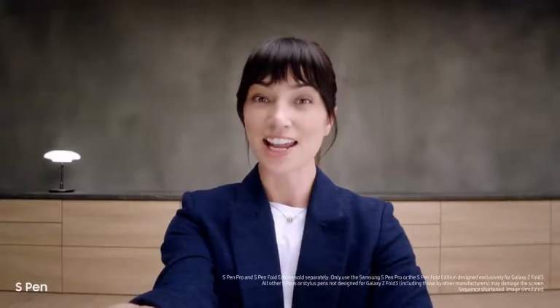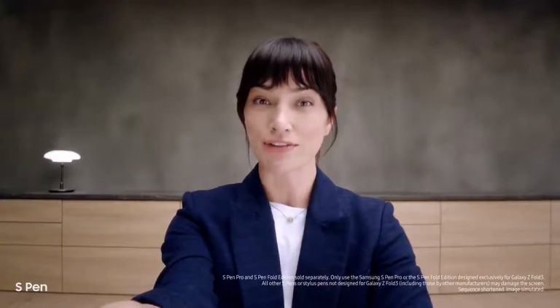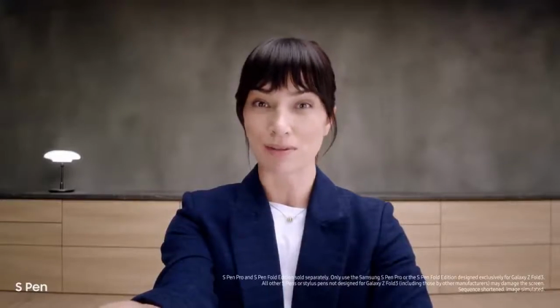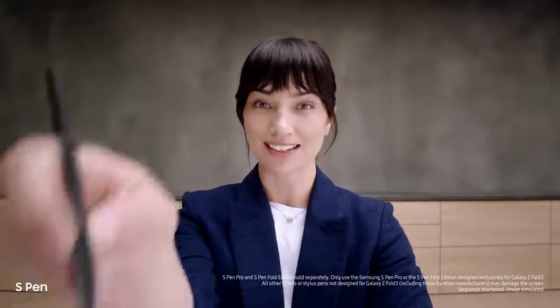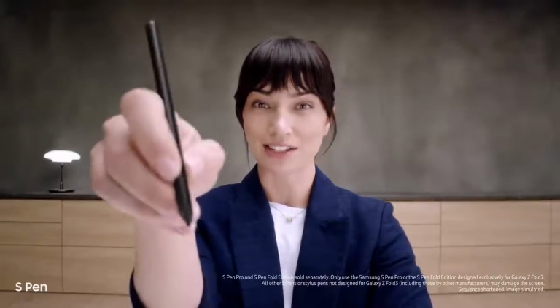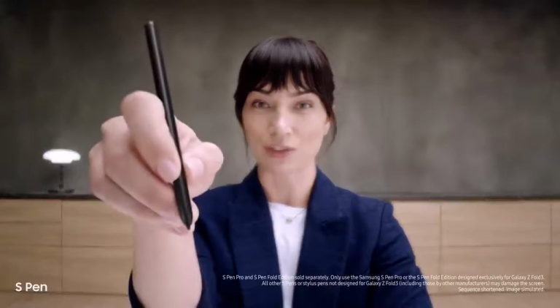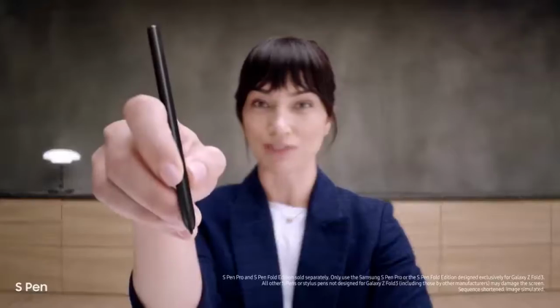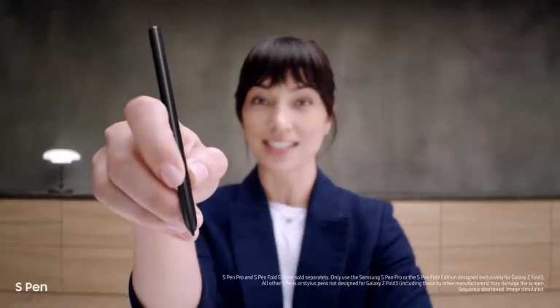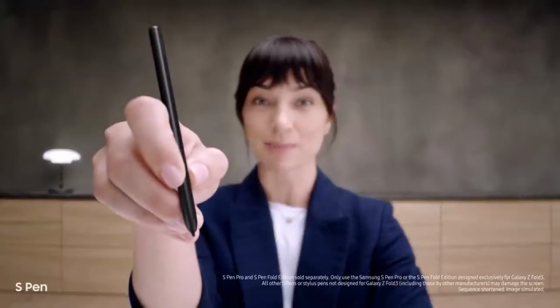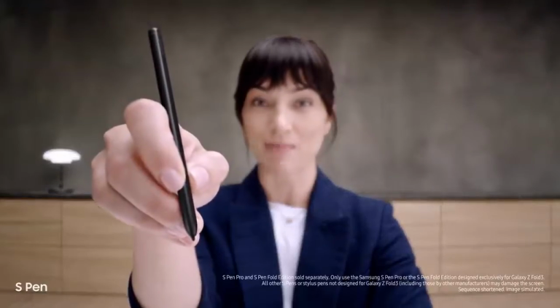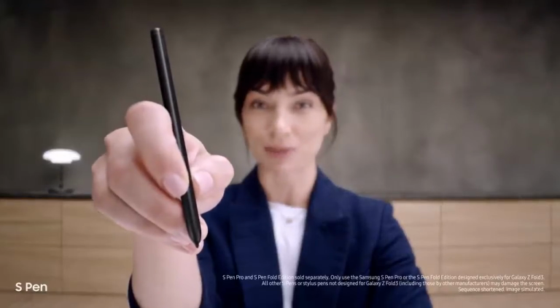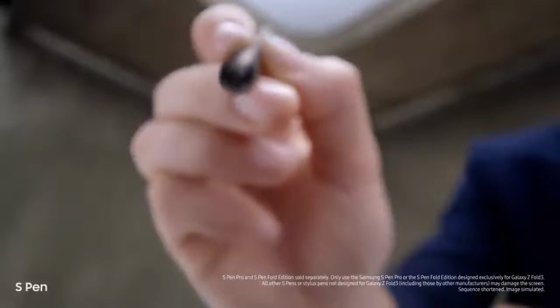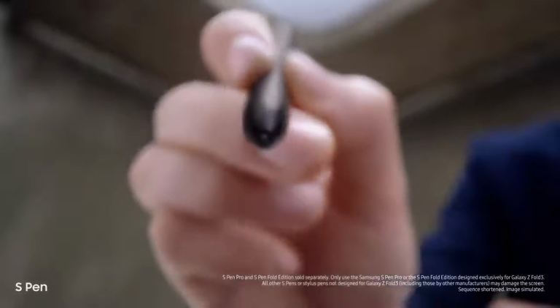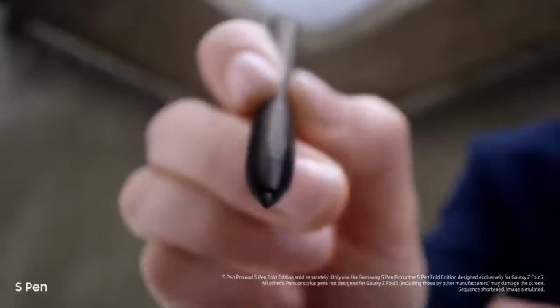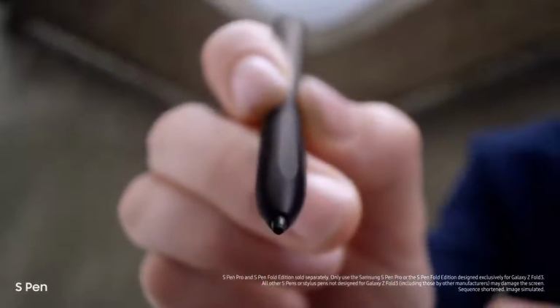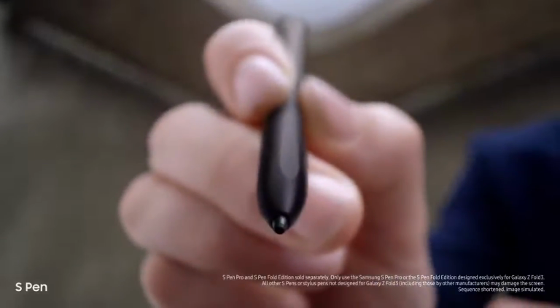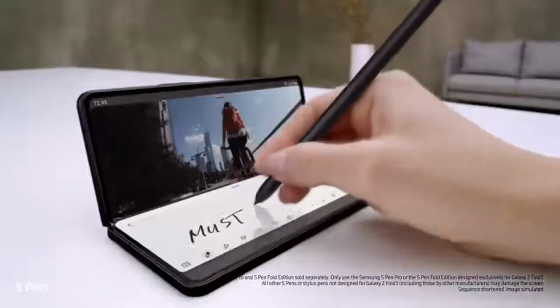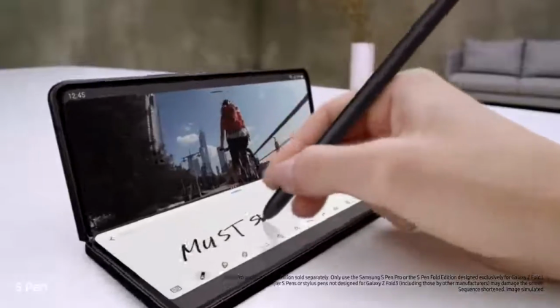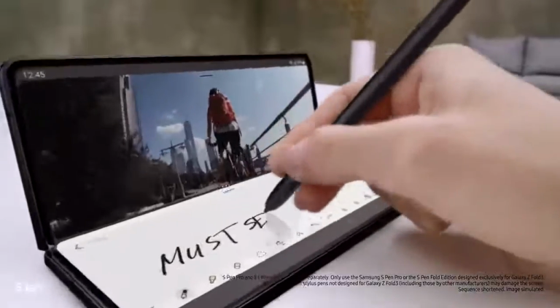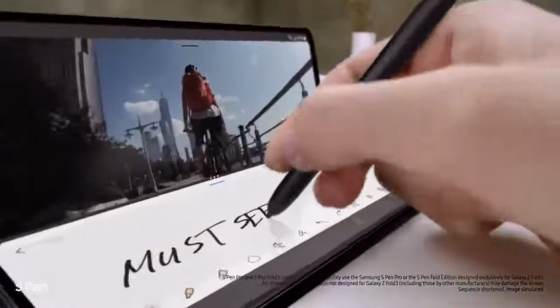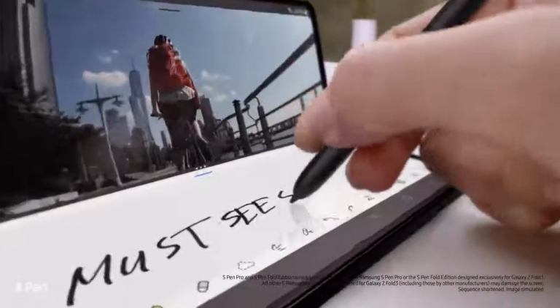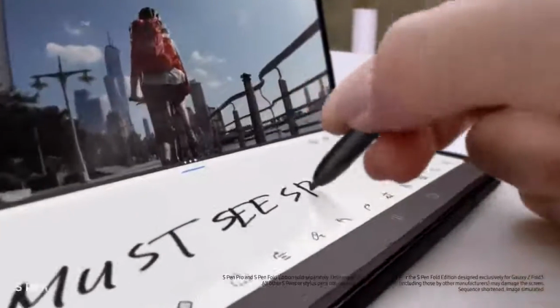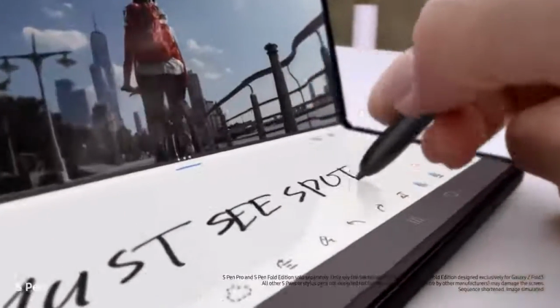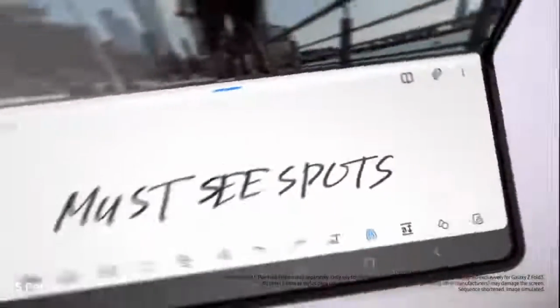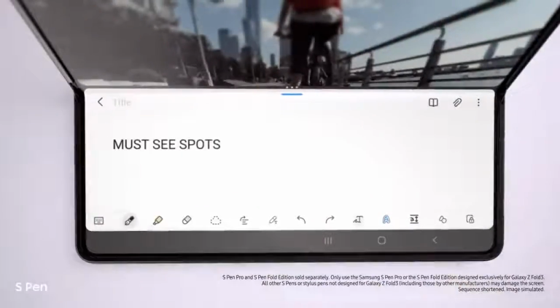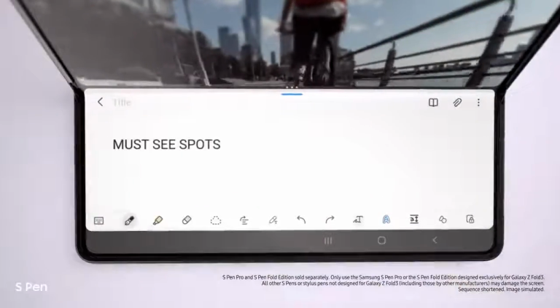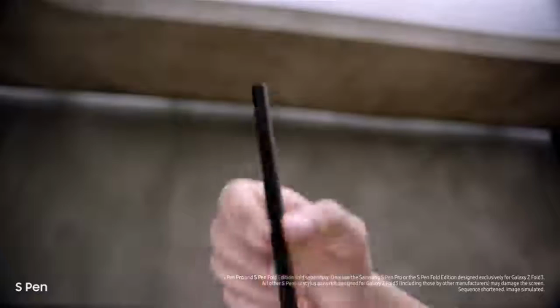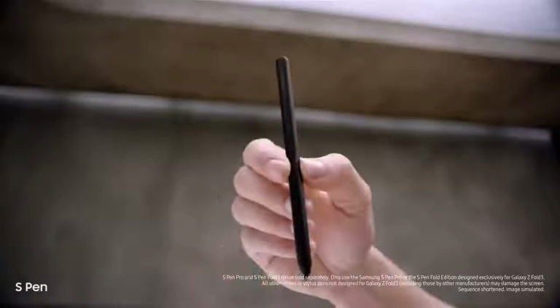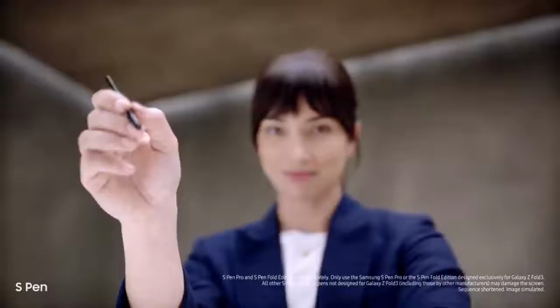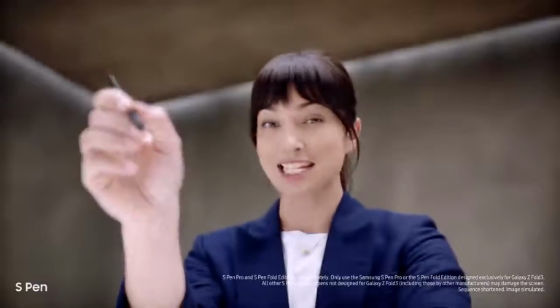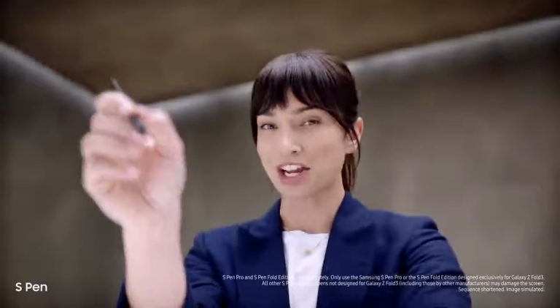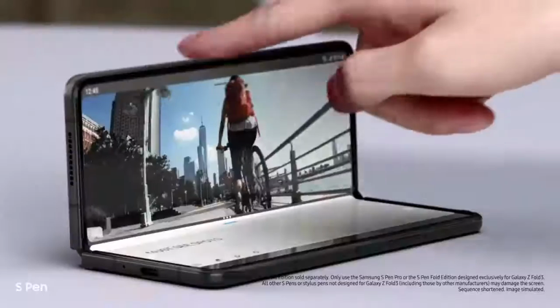Another new feature I'm loving: it's the first foldable device that's S-Pen compatible — smooth, responsive, with a softer, retractable tip. Taking notes is easy. It's a brilliant combo.